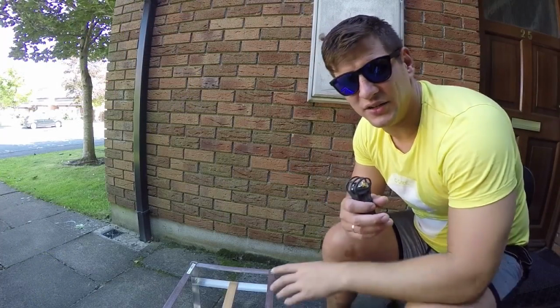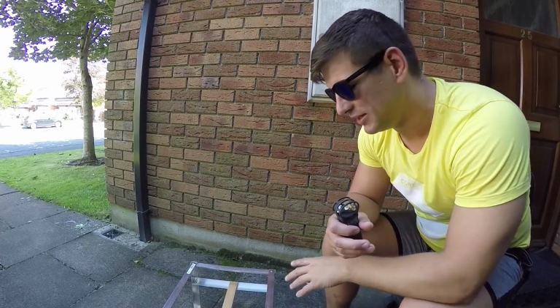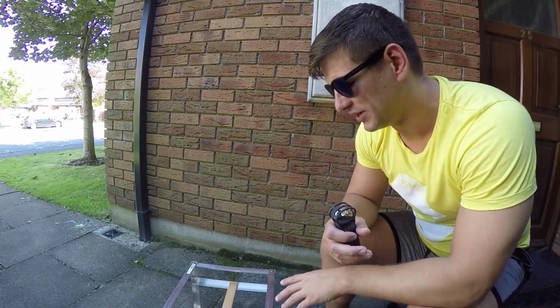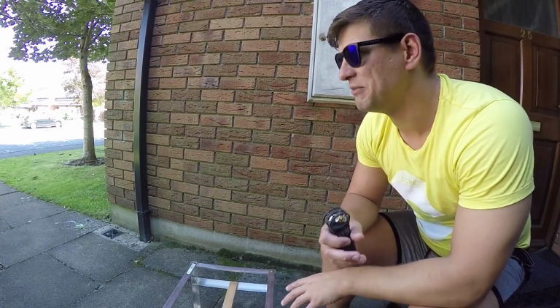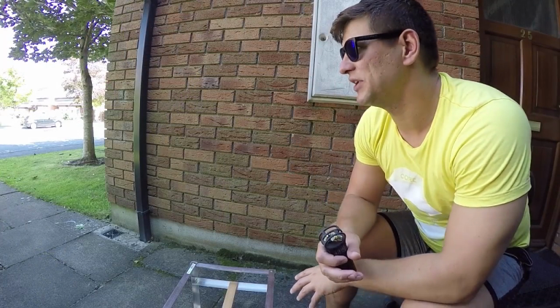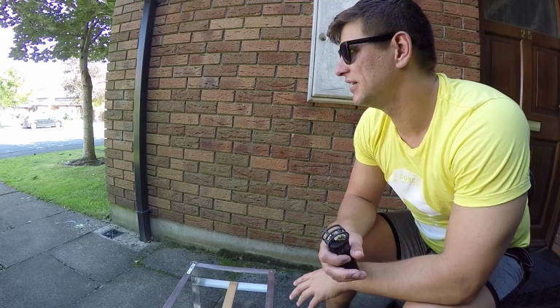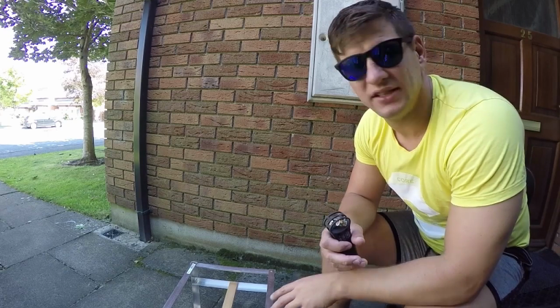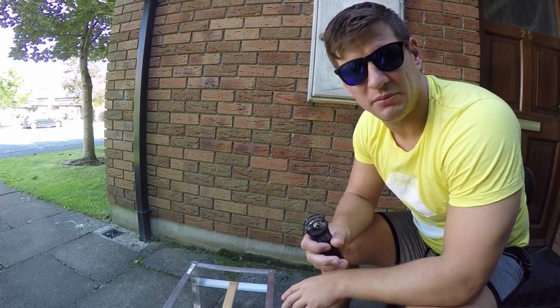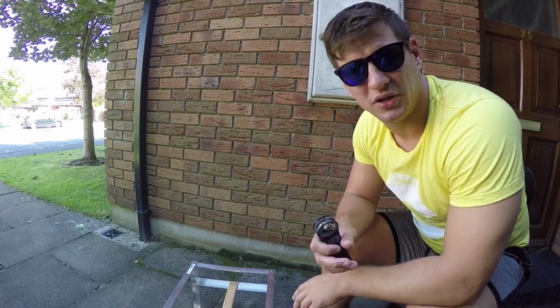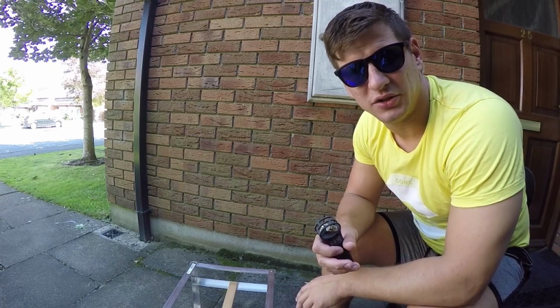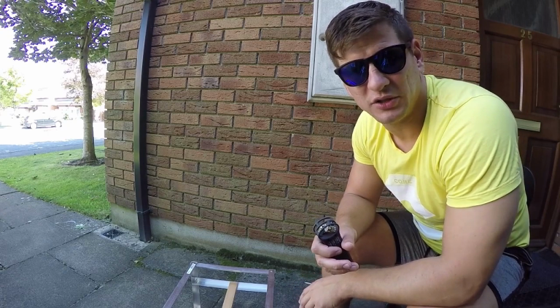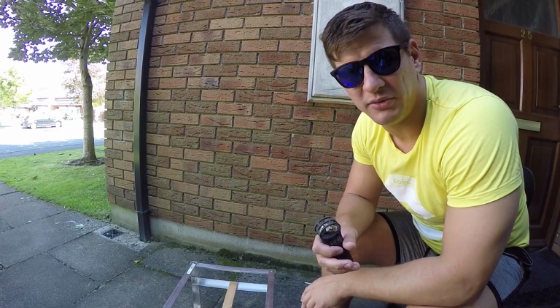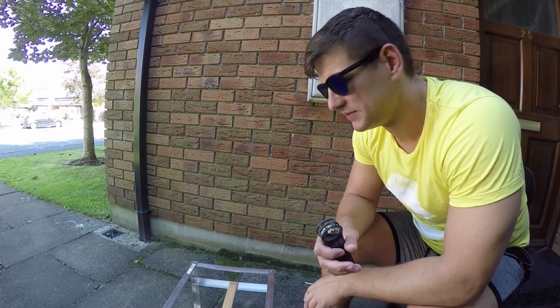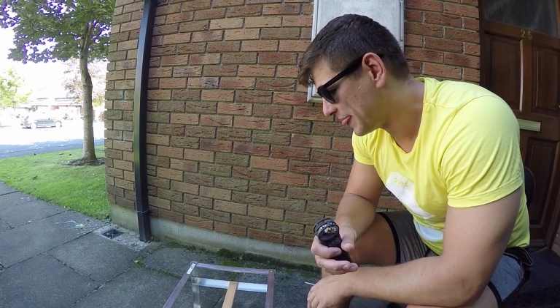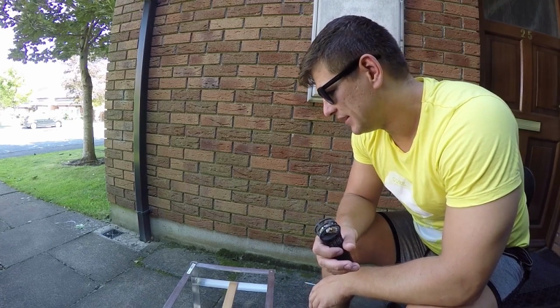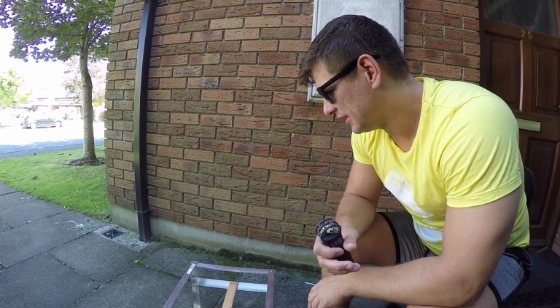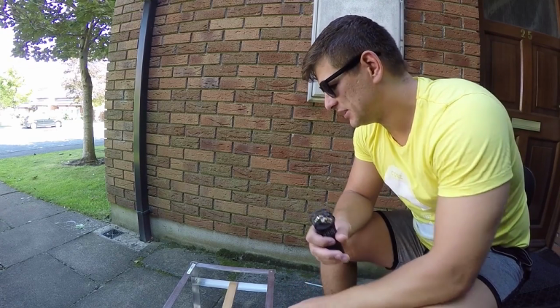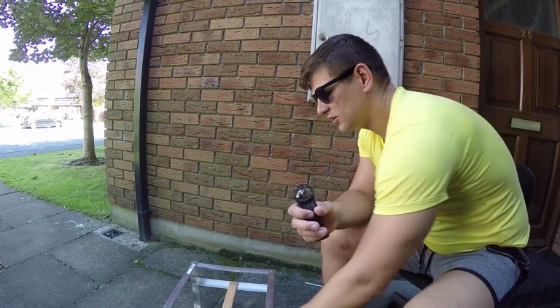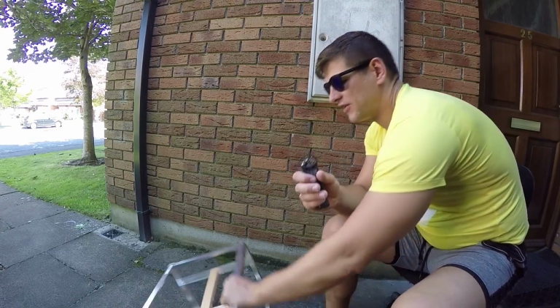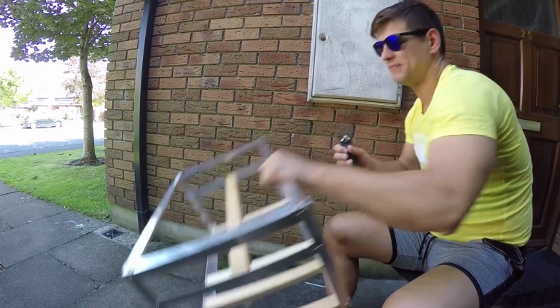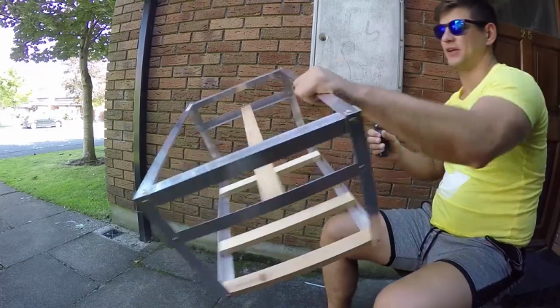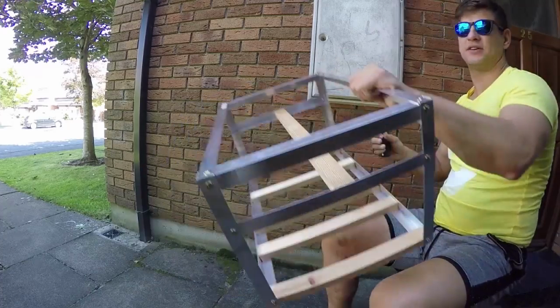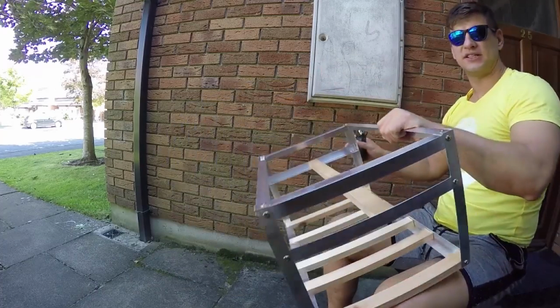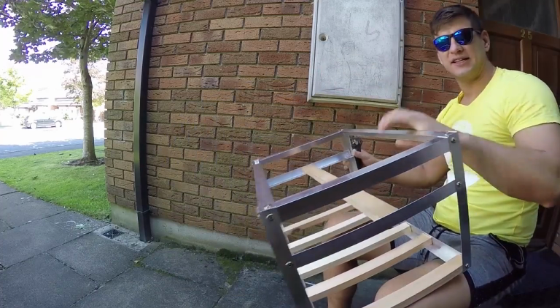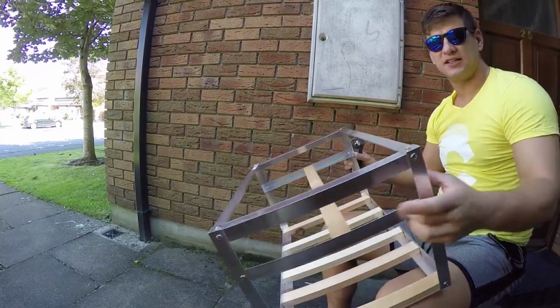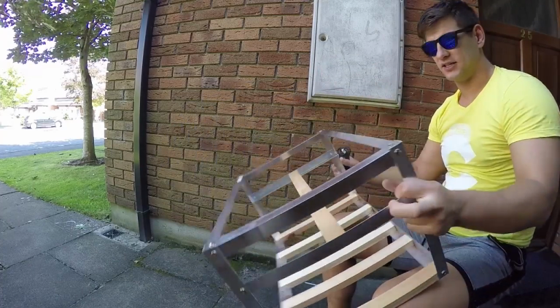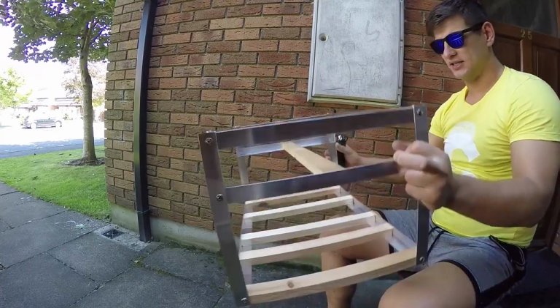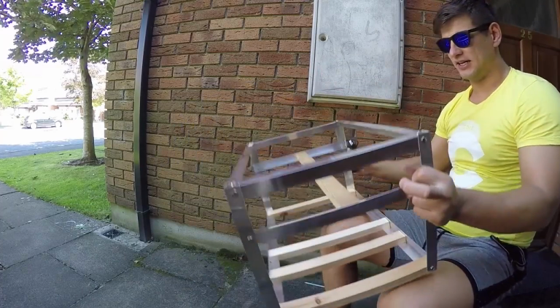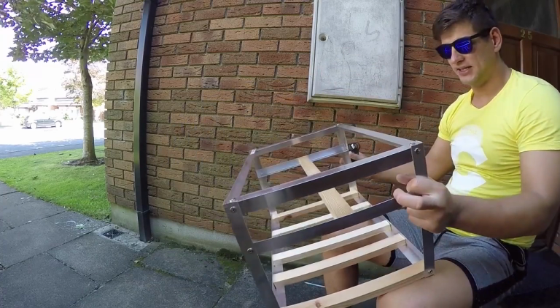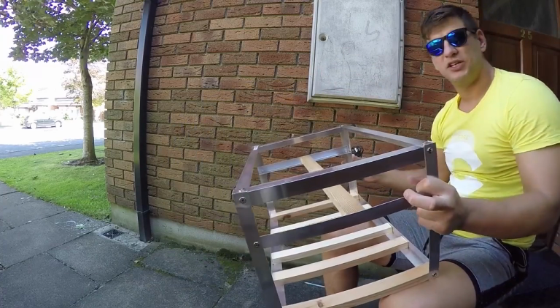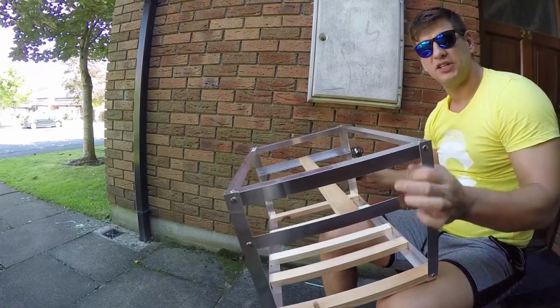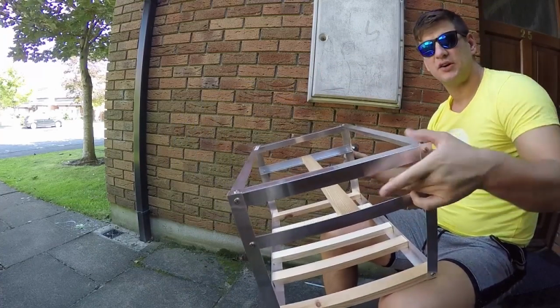Now the mining rig frame is ready. It didn't take me too long — it took about 10 minutes. It's a solid frame, it's light, and it's ready to put hardware in.